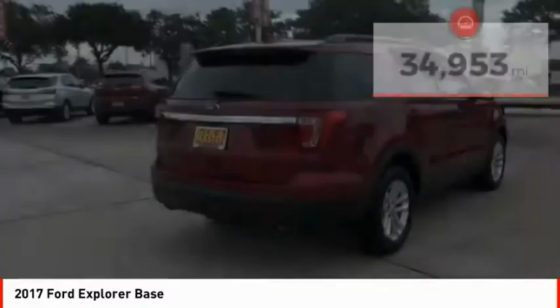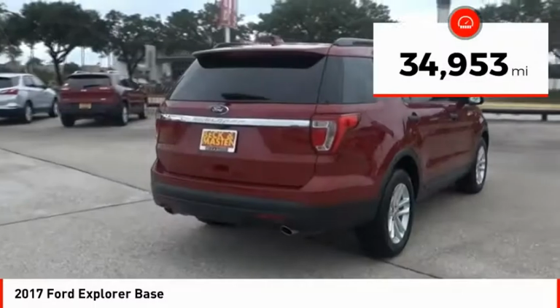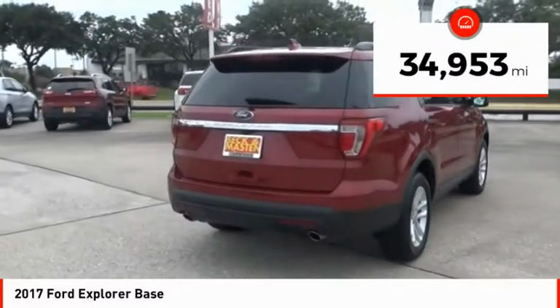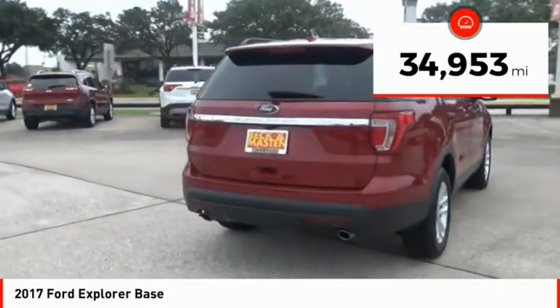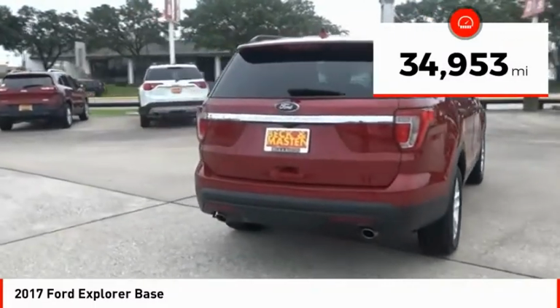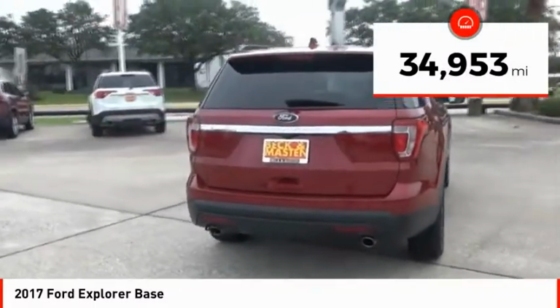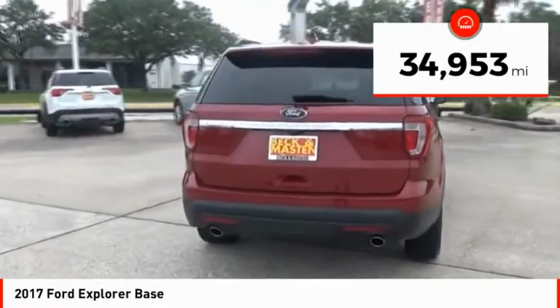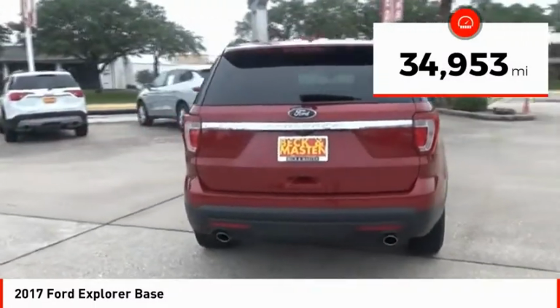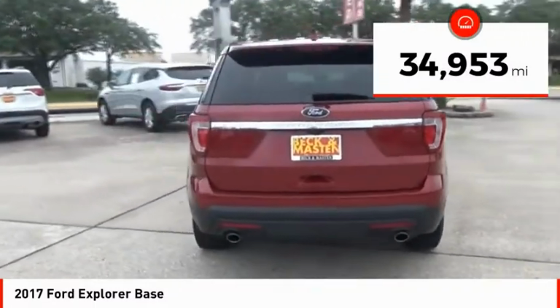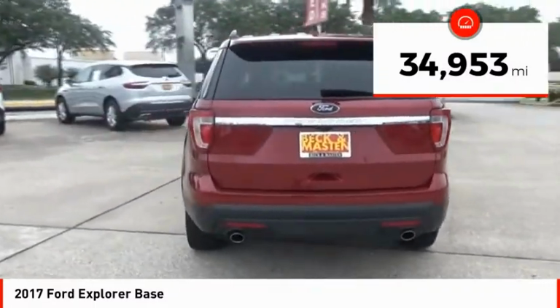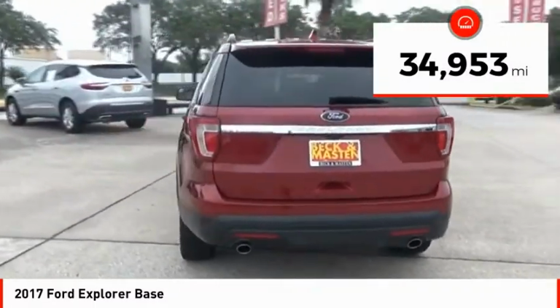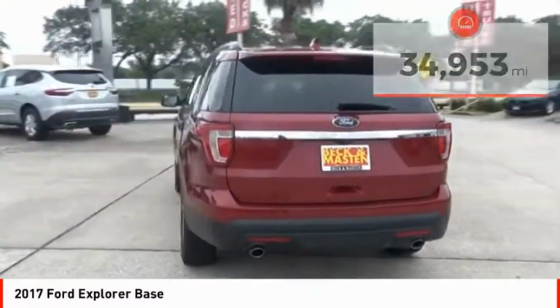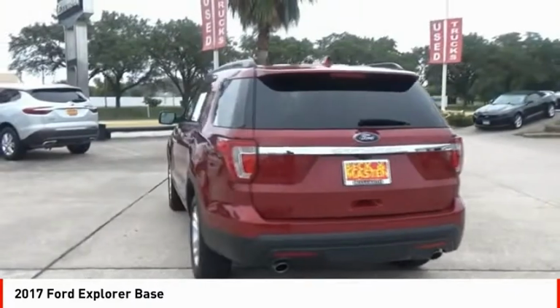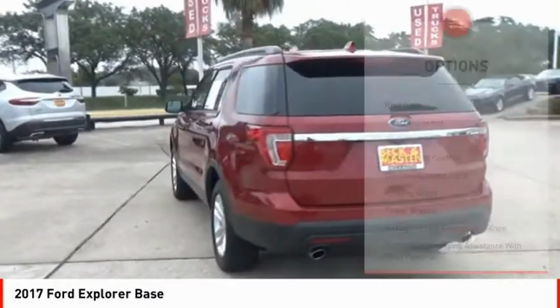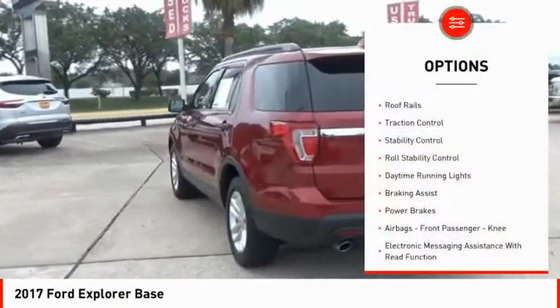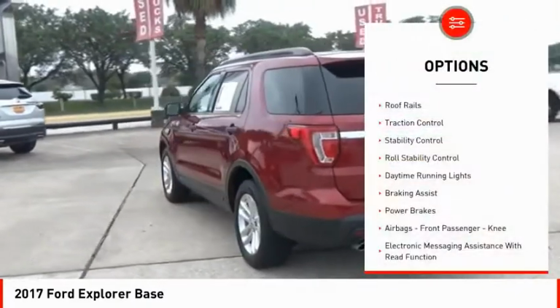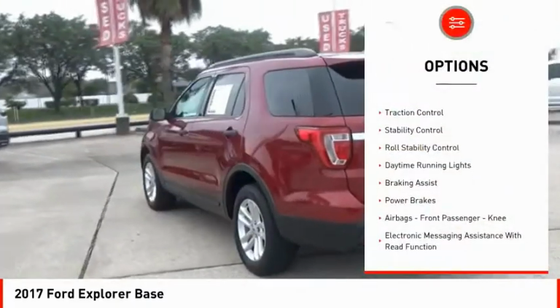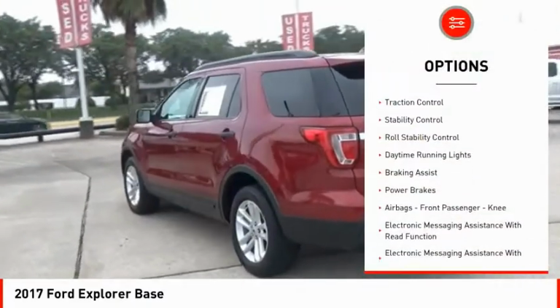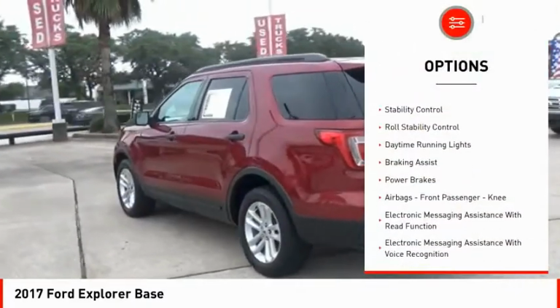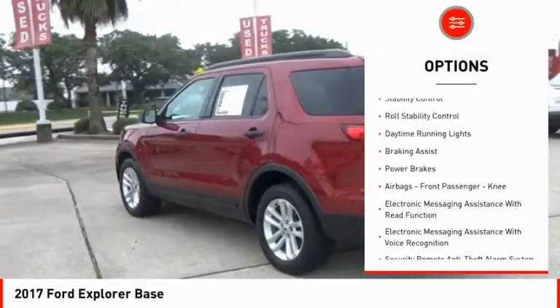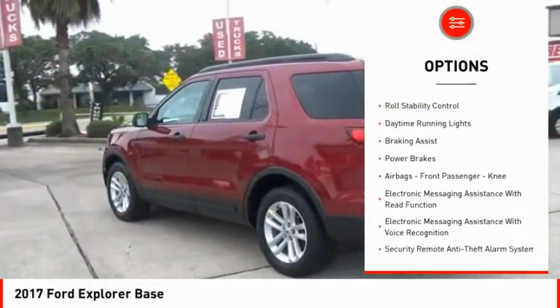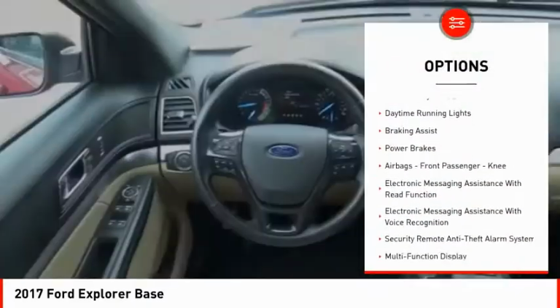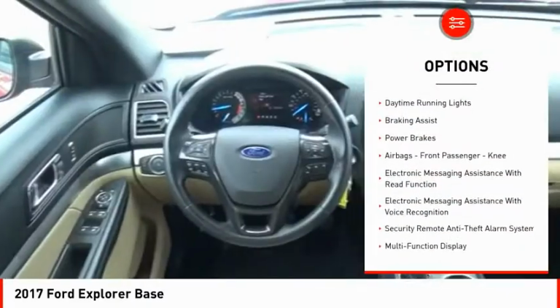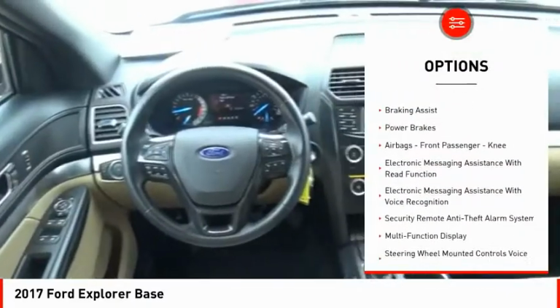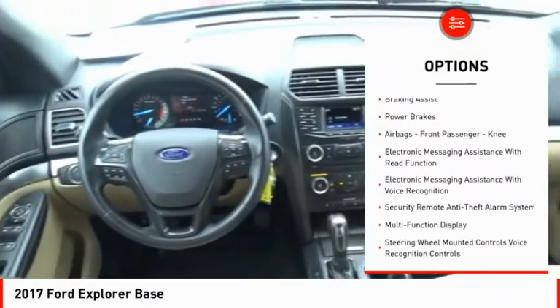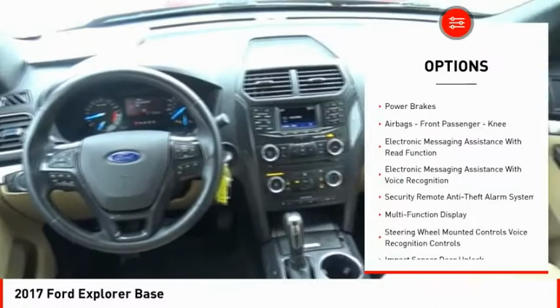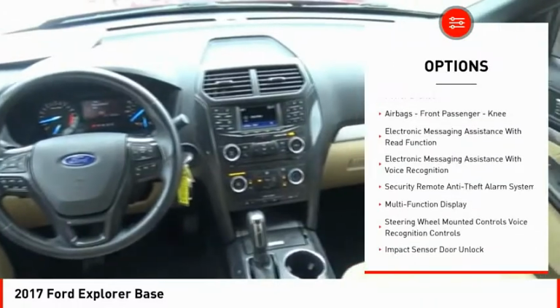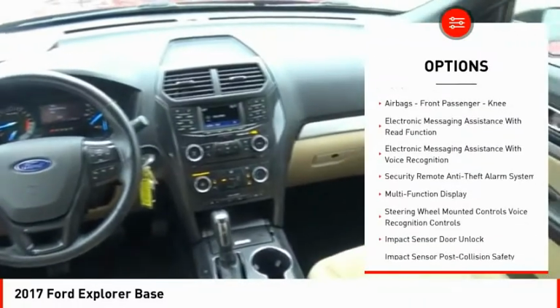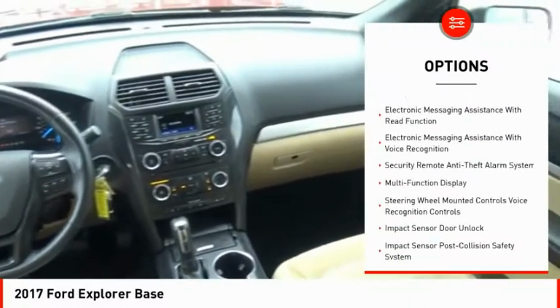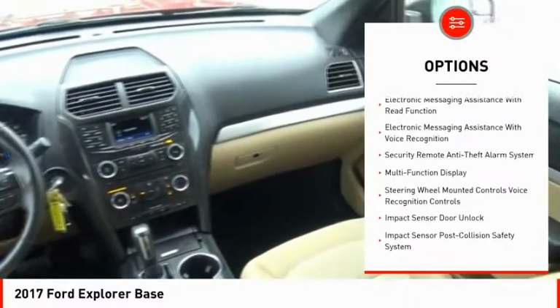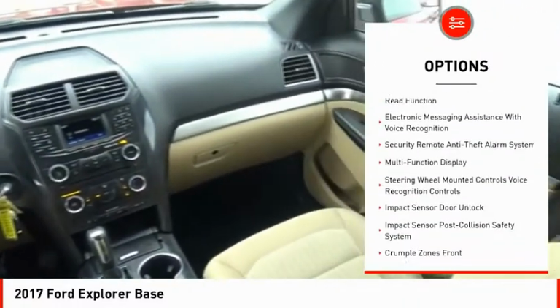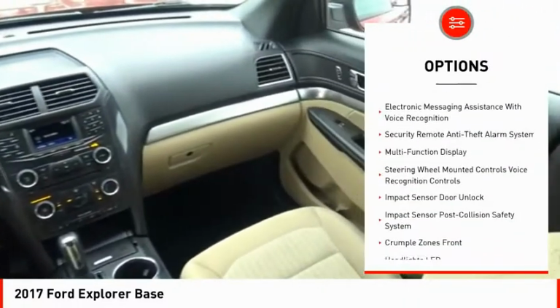This vehicle has less than 35,000 miles. Here are some of this vehicle's great options: roof rails, traction control, stability control, roll stability control, daytime running lights, and braking assist.